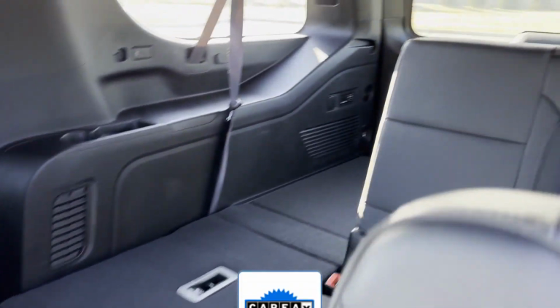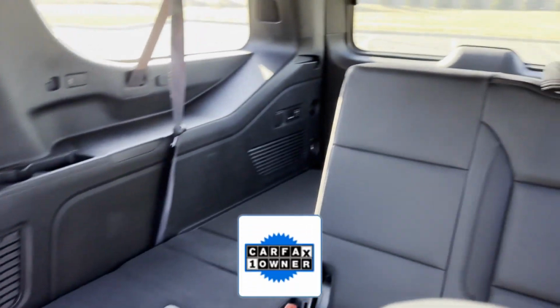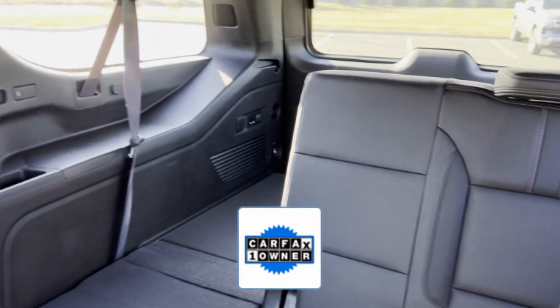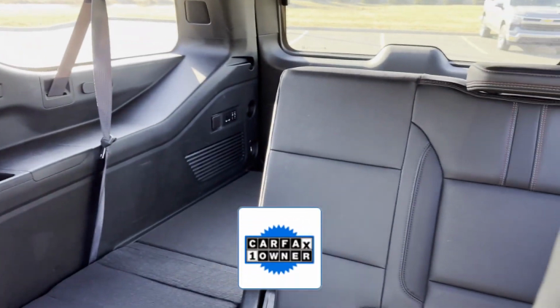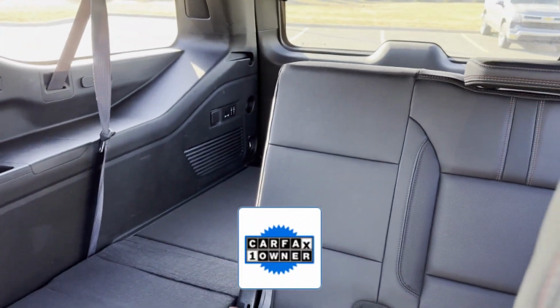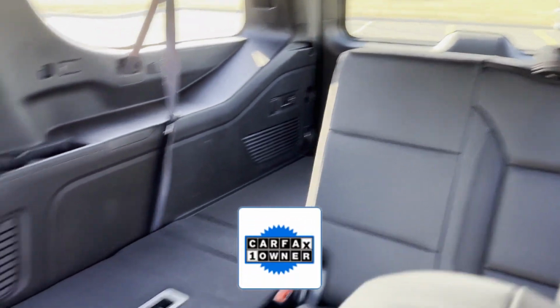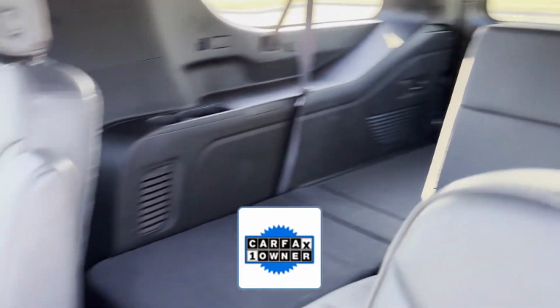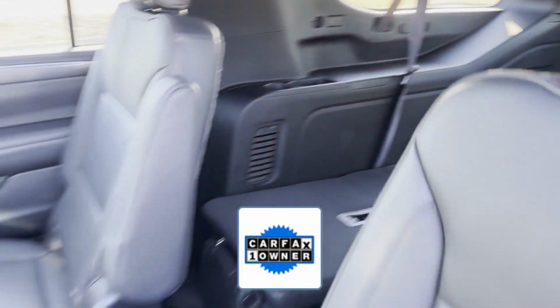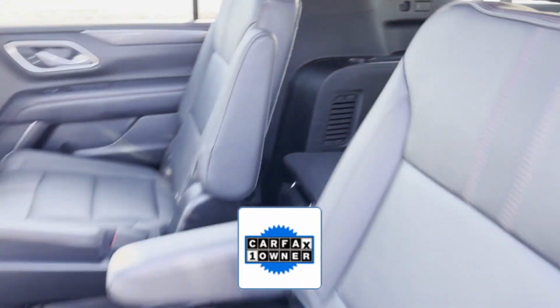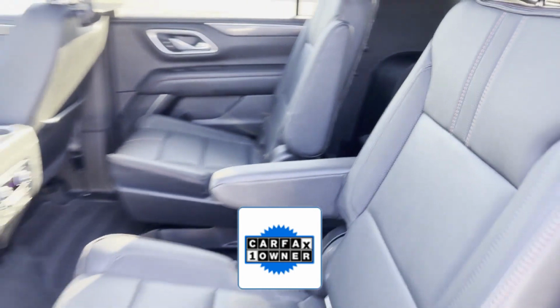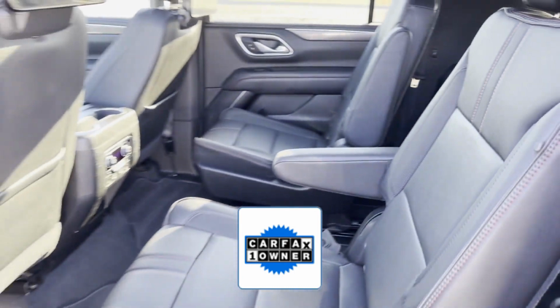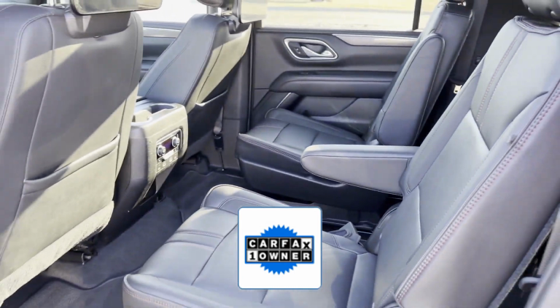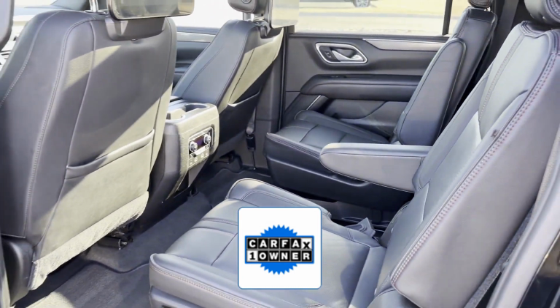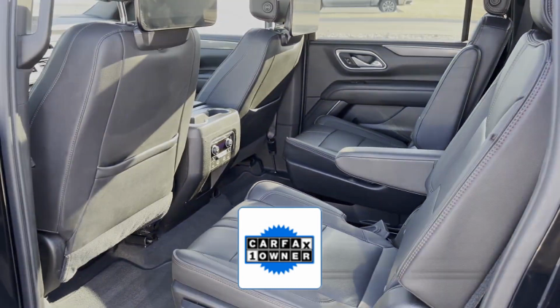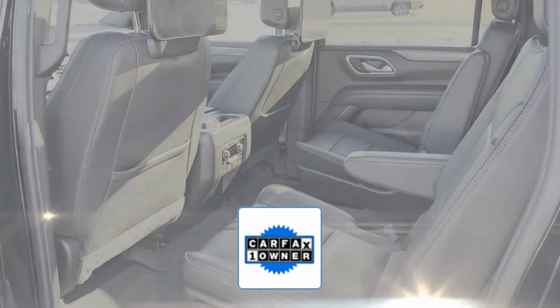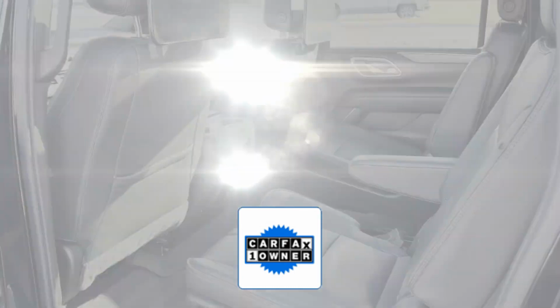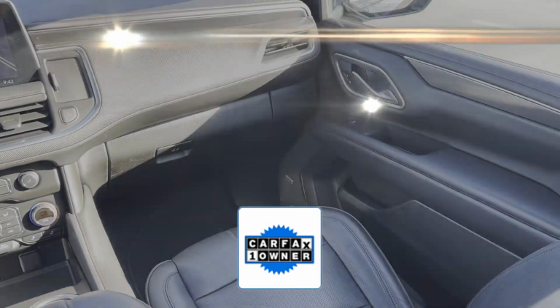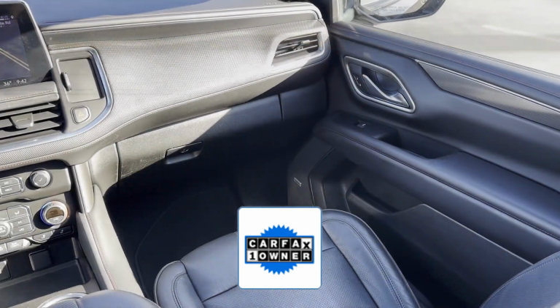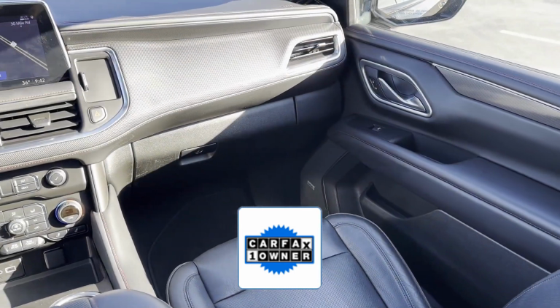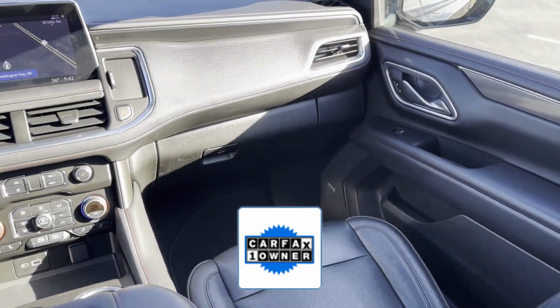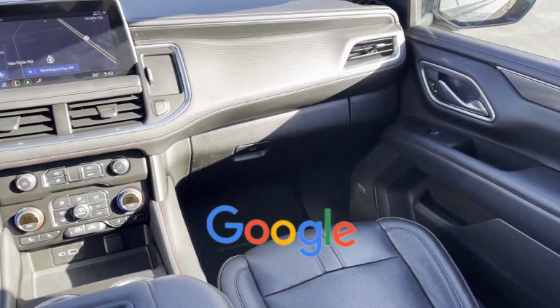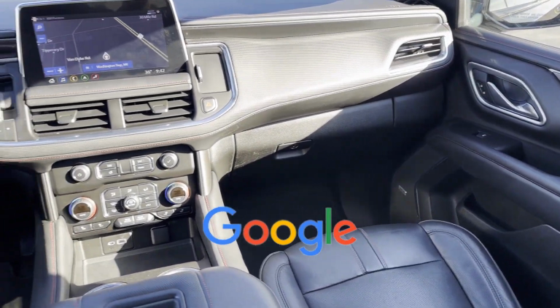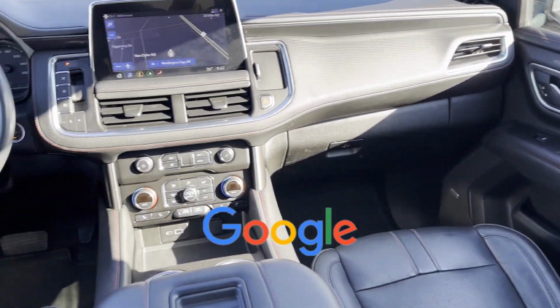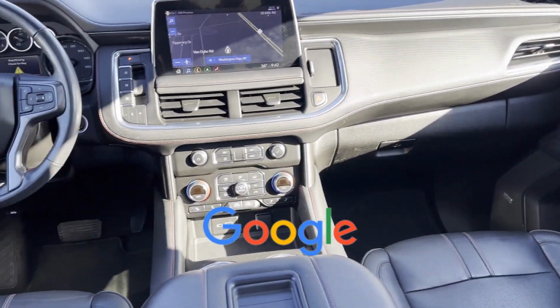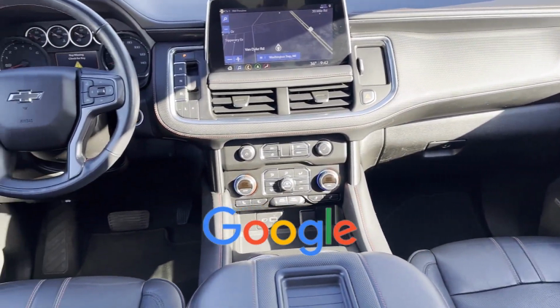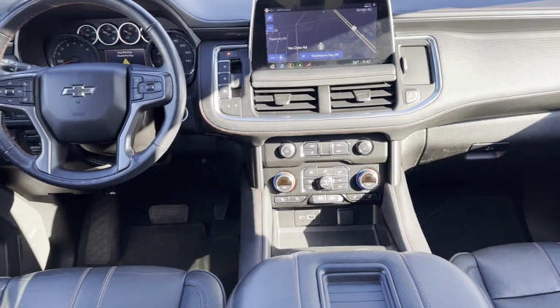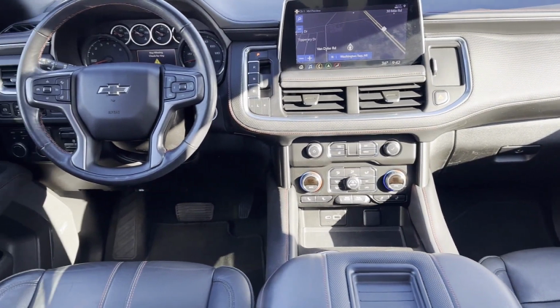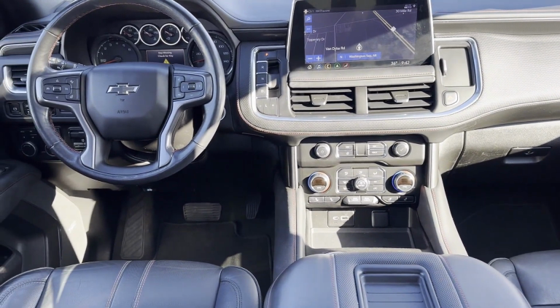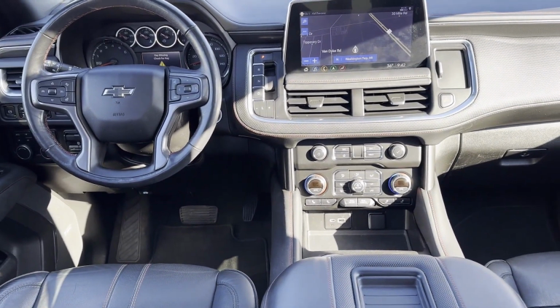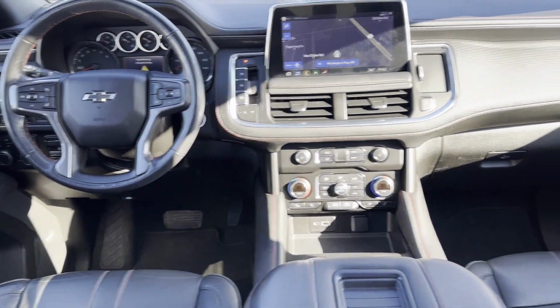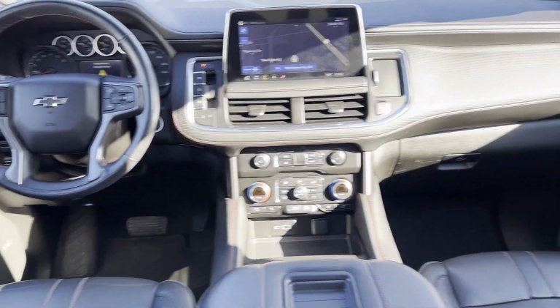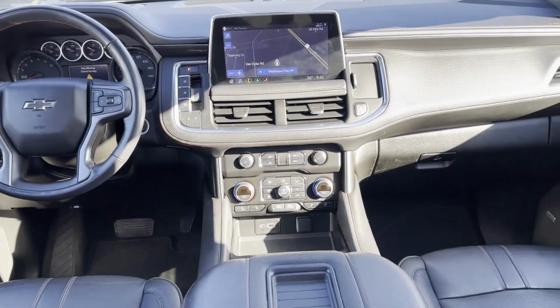As a Carfax one-owner vehicle, enjoy extra advantages such as having less normal wear and tear. This is a top-rated dealer. Stop by for a test drive and feel the difference.